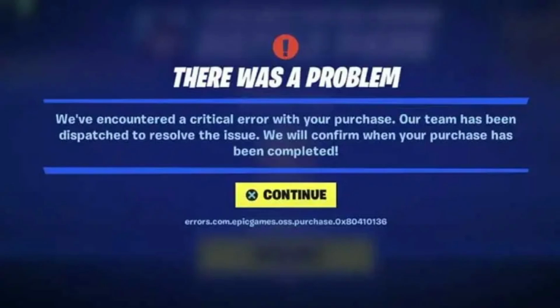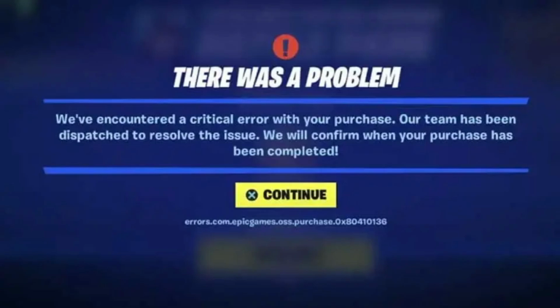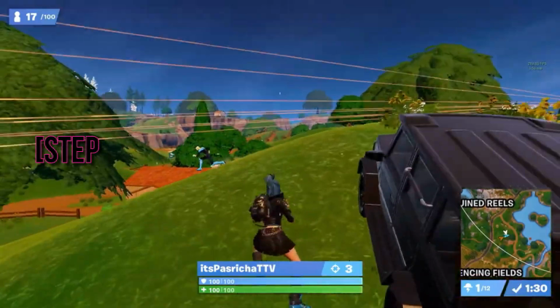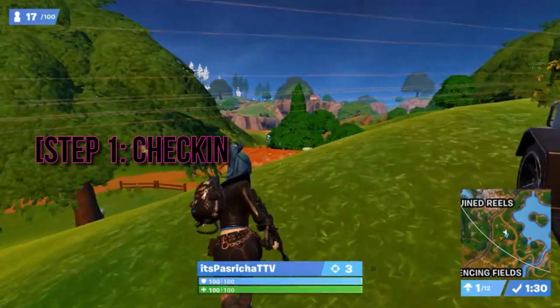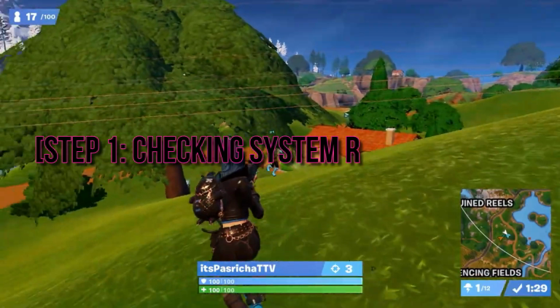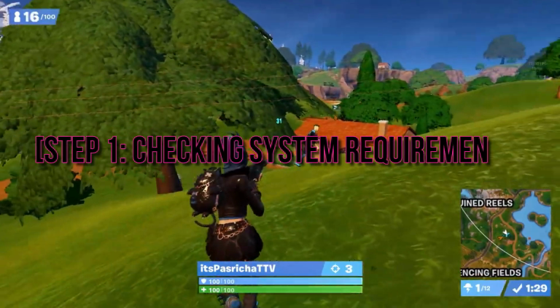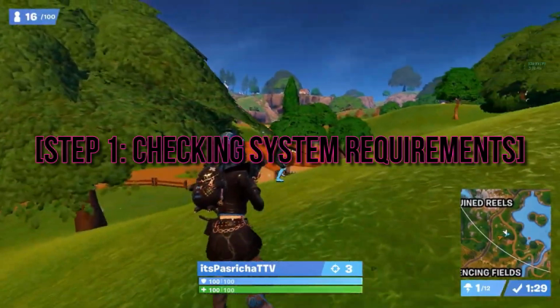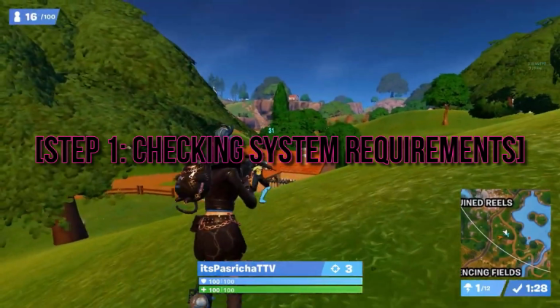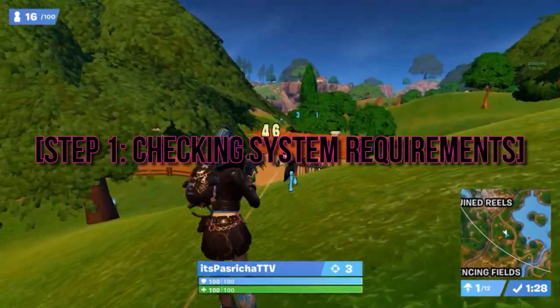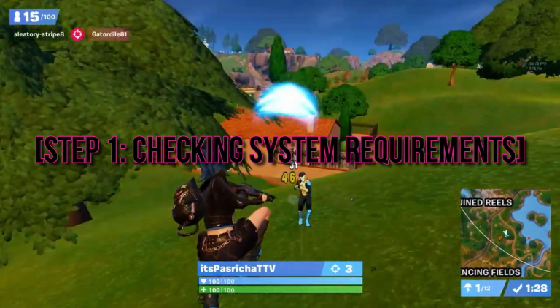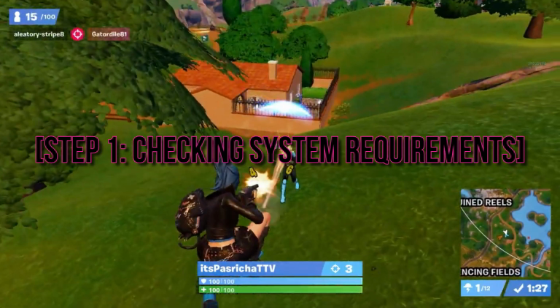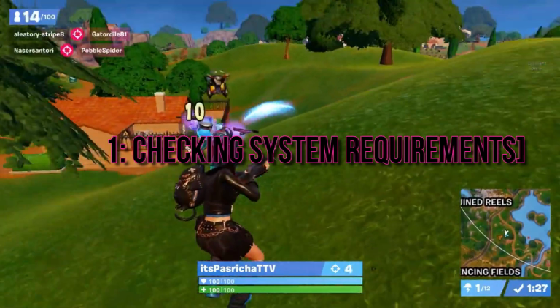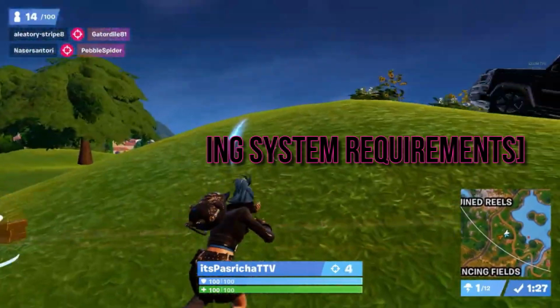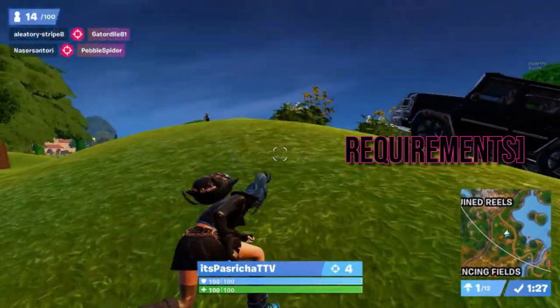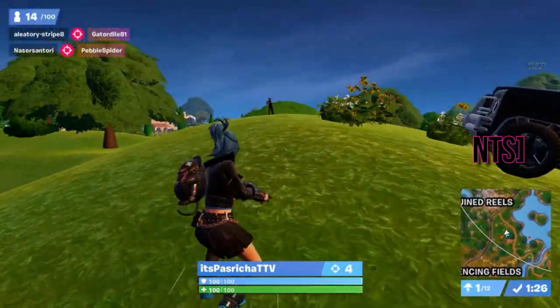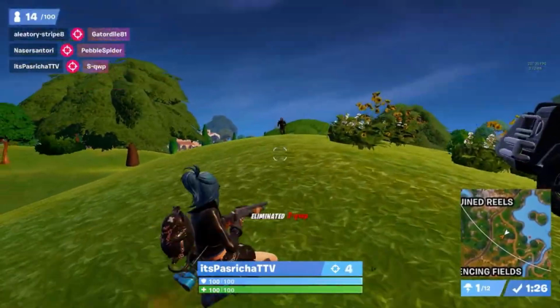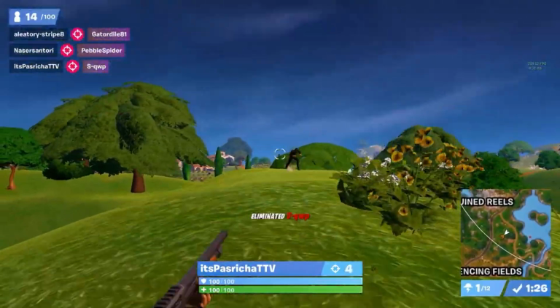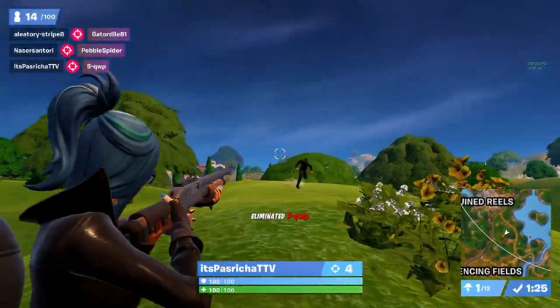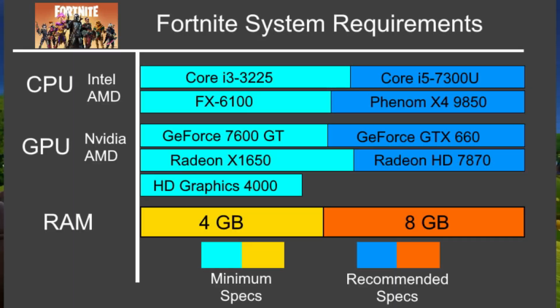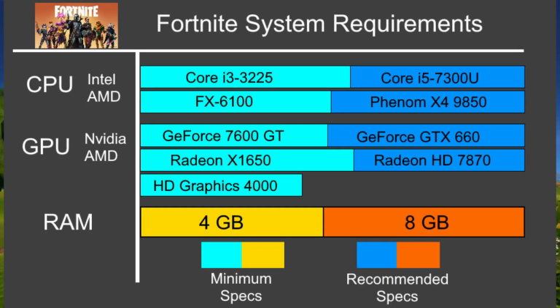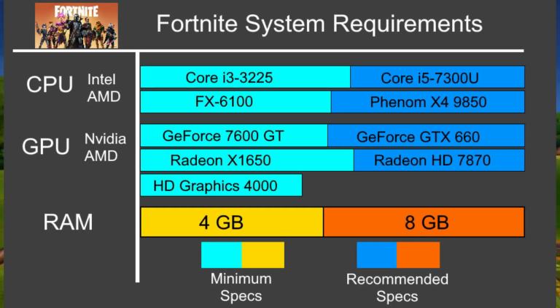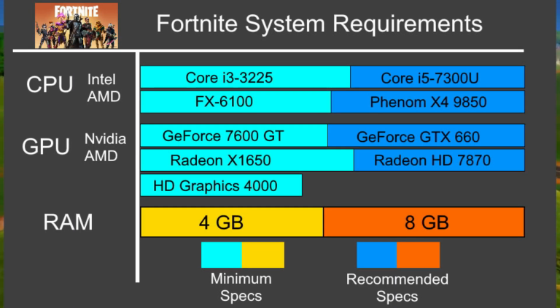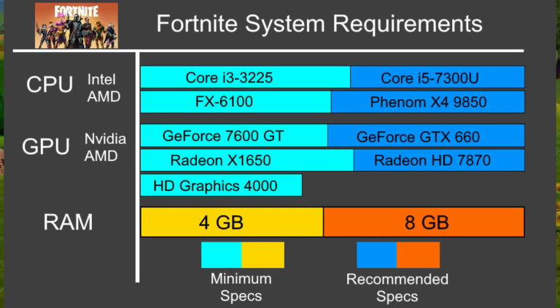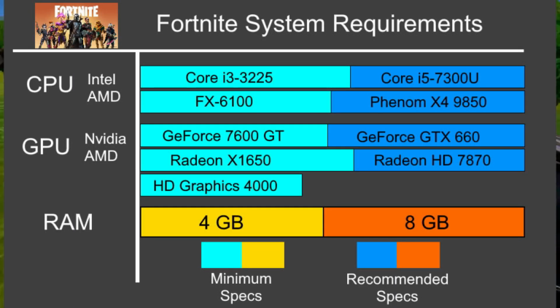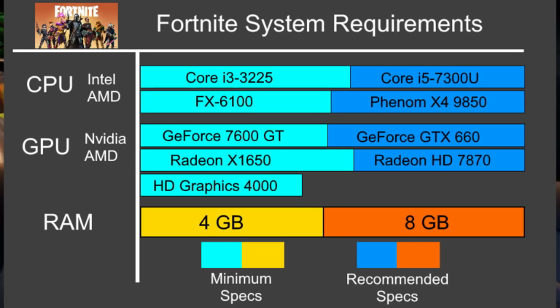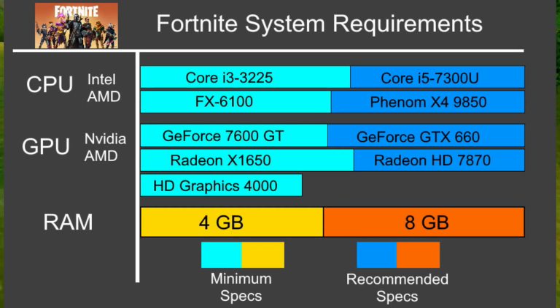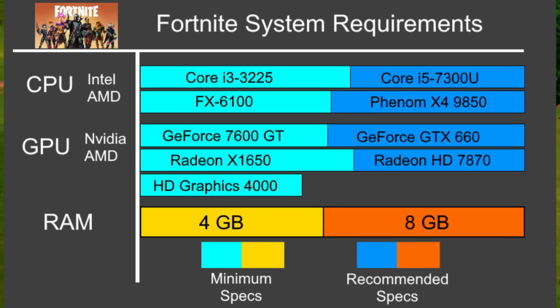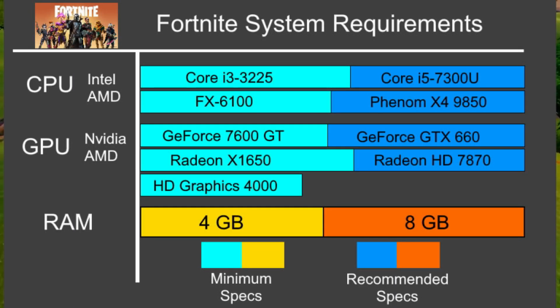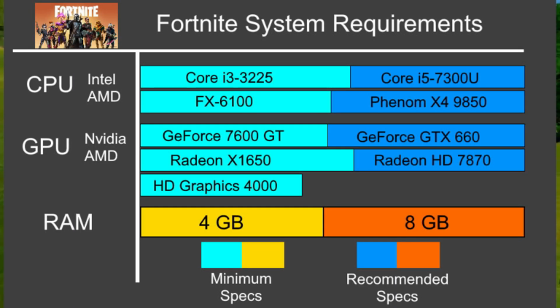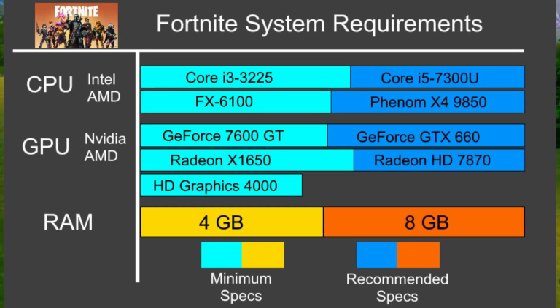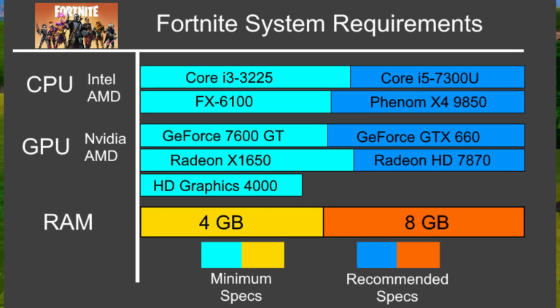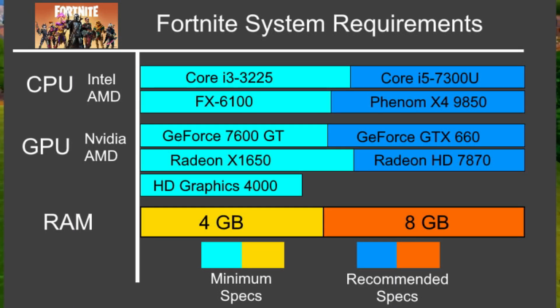The first thing you want to do is ensure your system meets the minimum requirements to run Fortnite. Check the game's specifications and compare them with your system to avoid any compatibility issues.